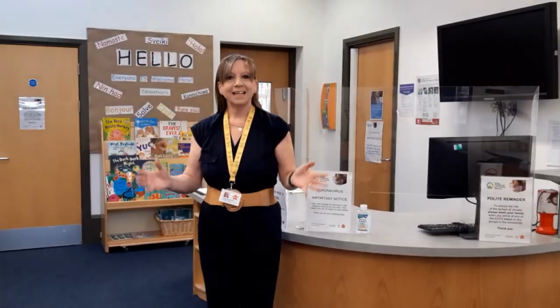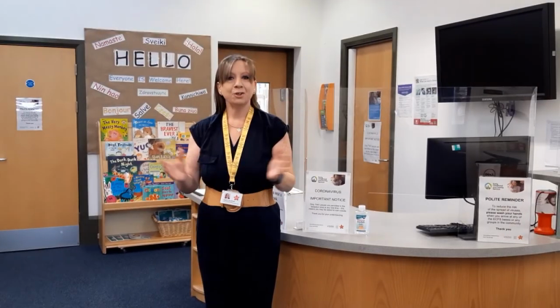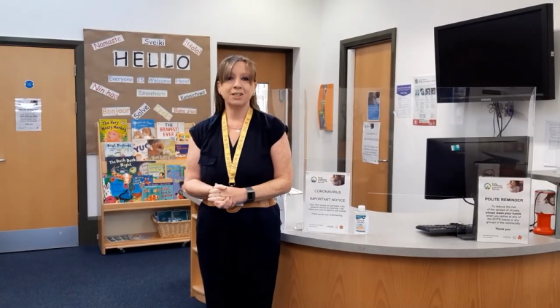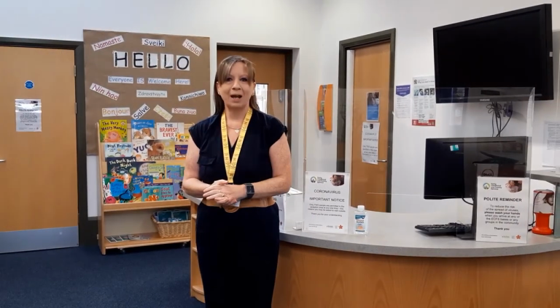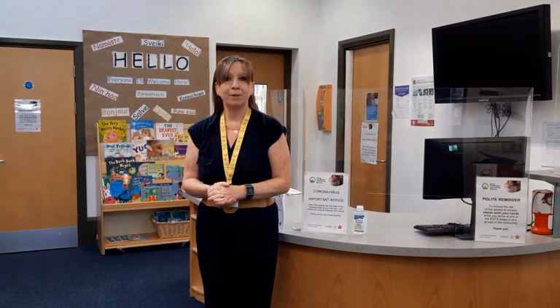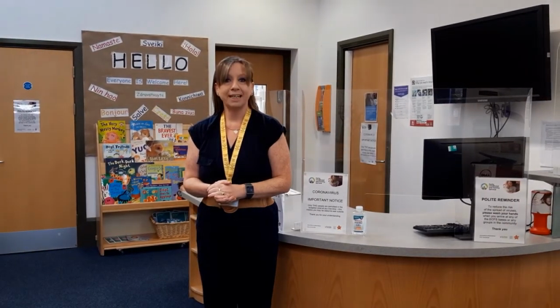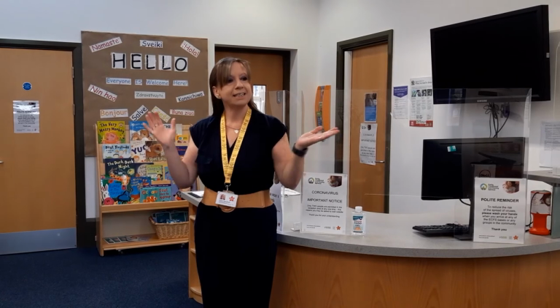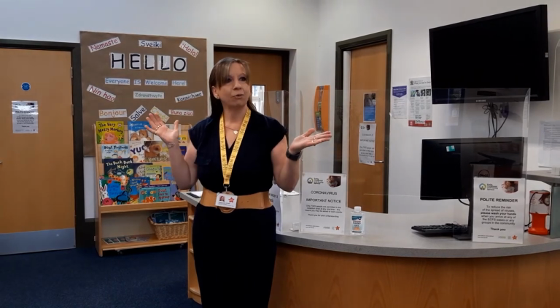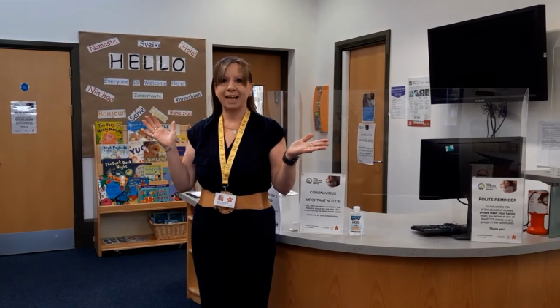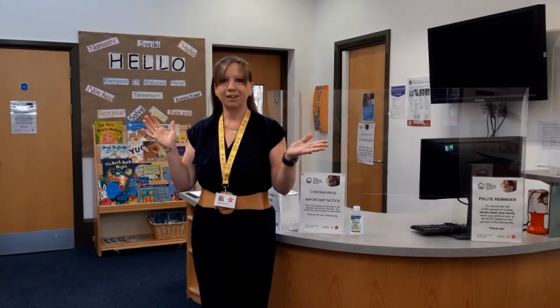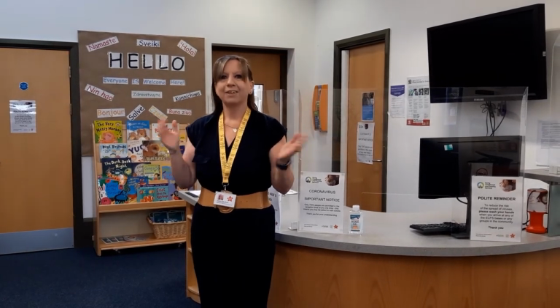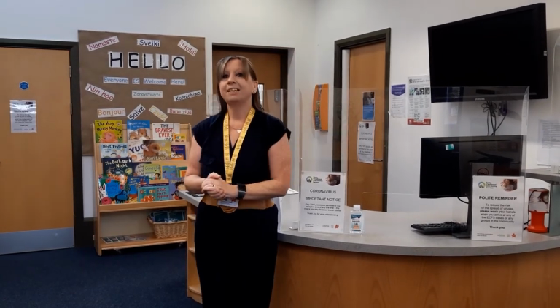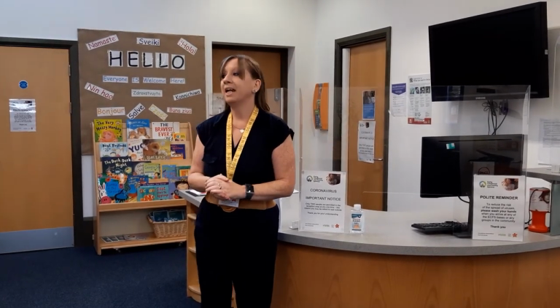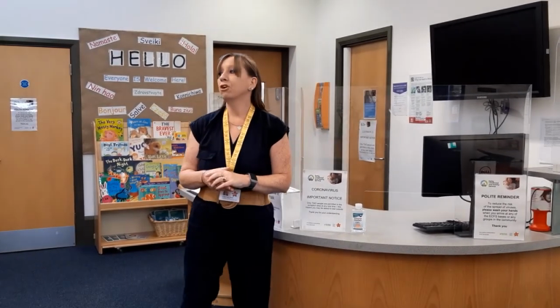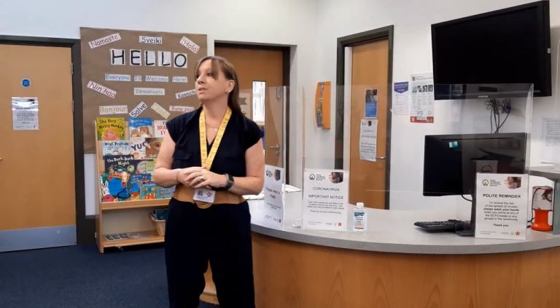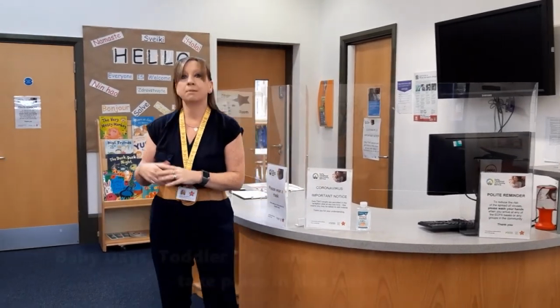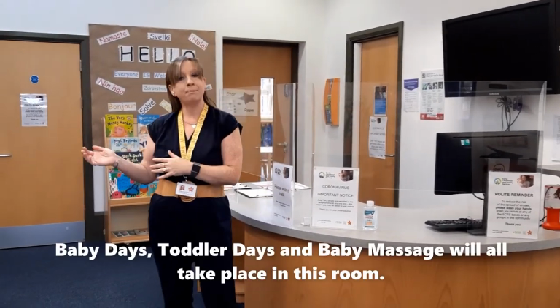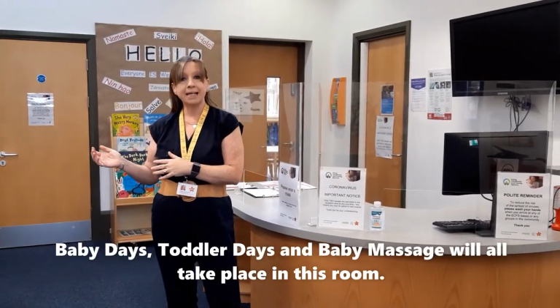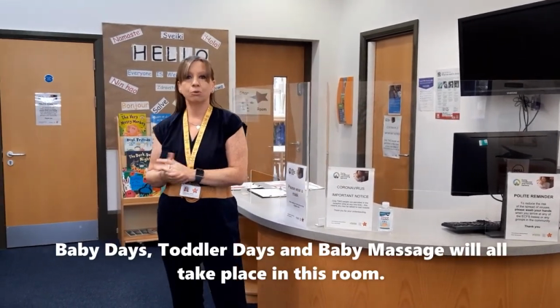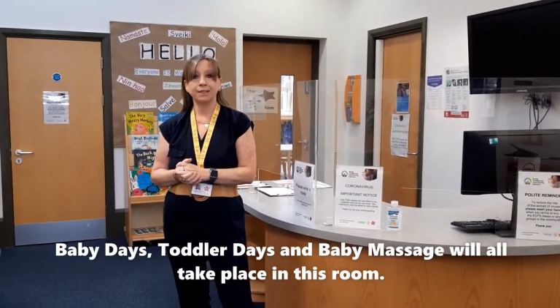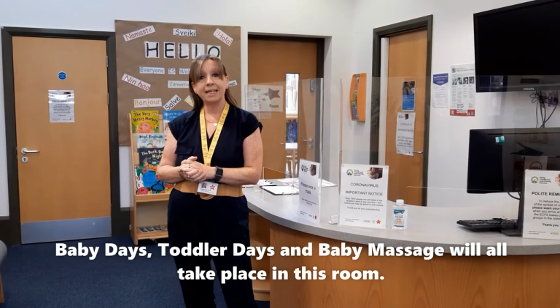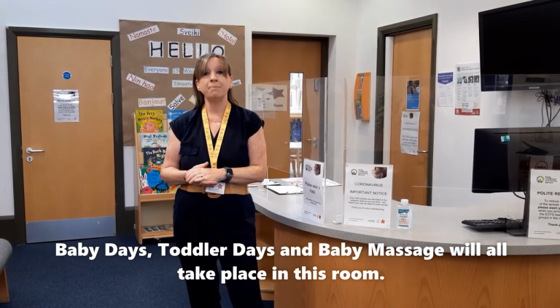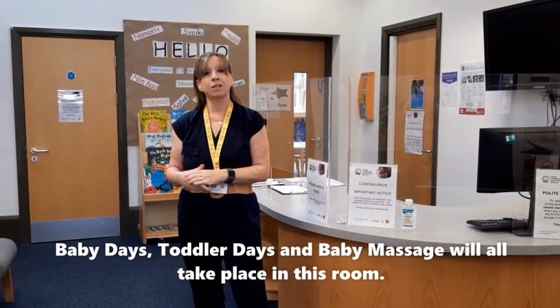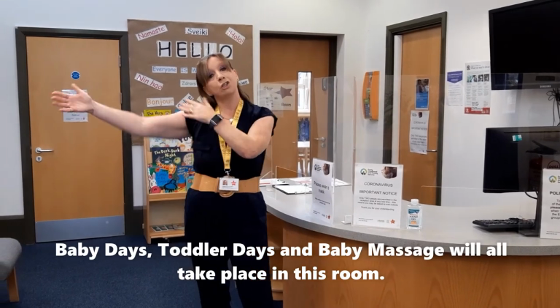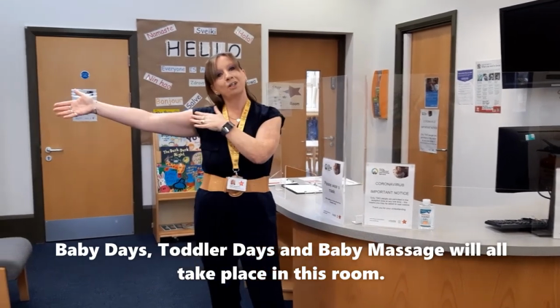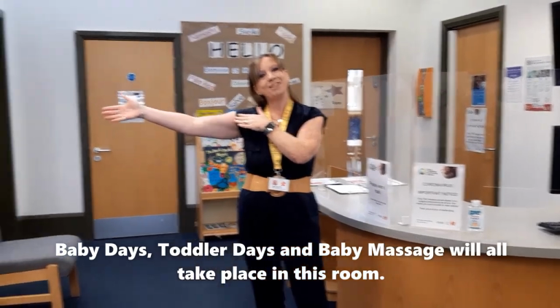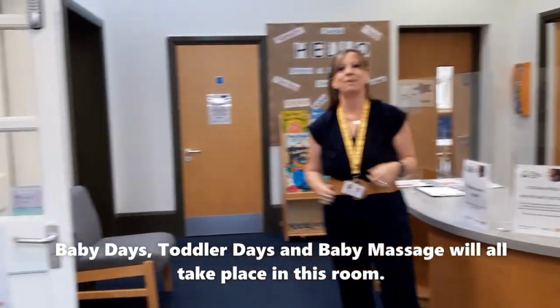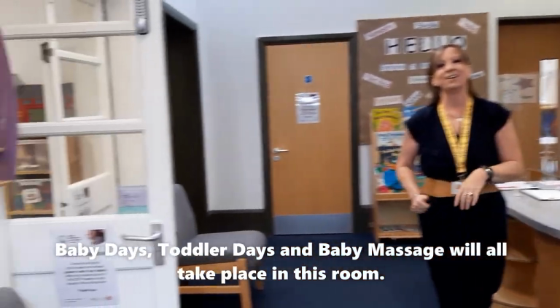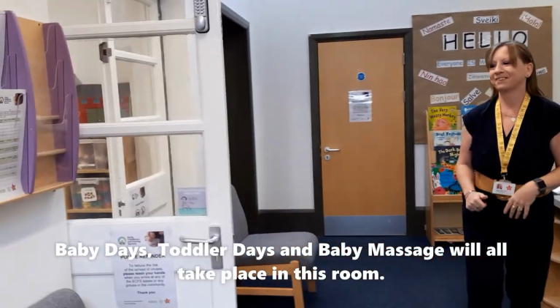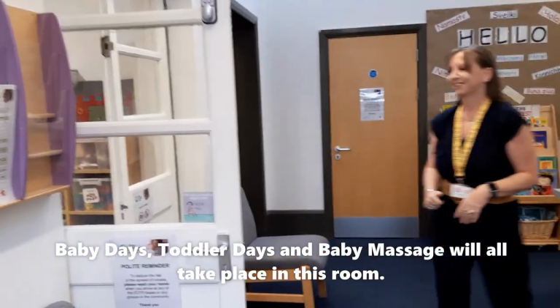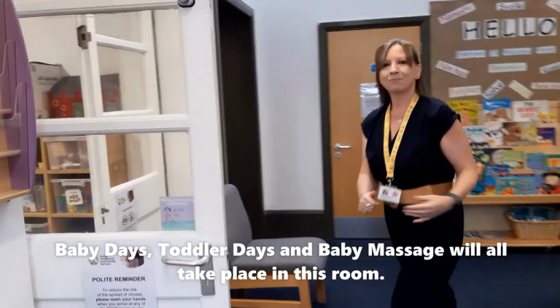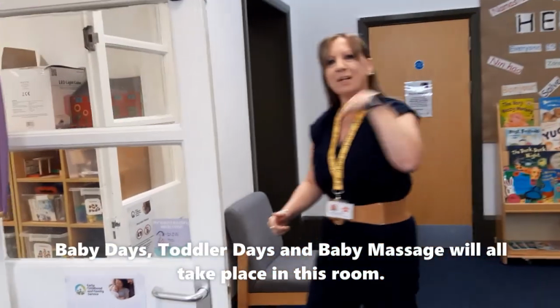As you come into our building, this is the foyer area. And if you're here for a group such as Baby Days, Toddler Days, or Baby Massage, you're going to come into this room here. Come on in.